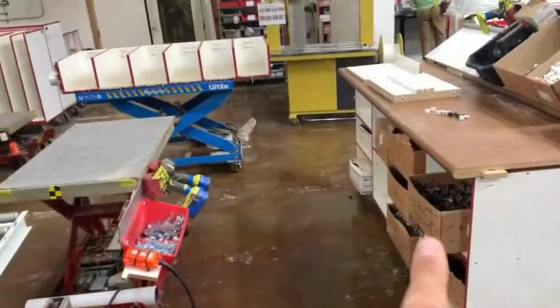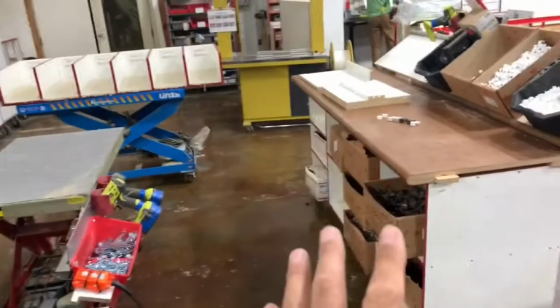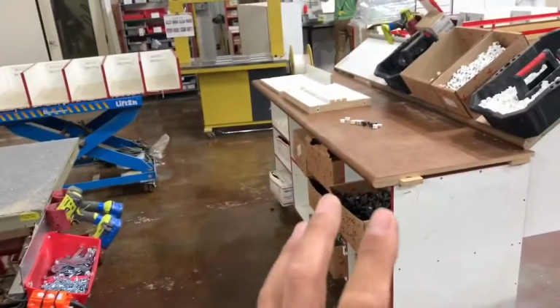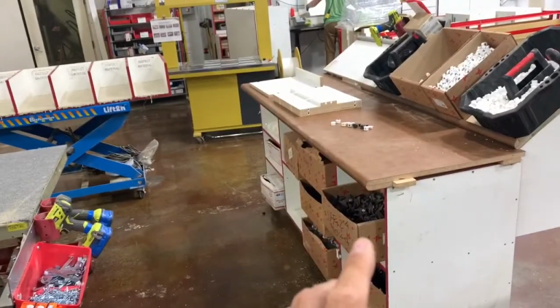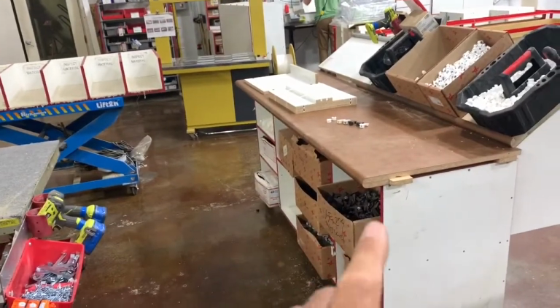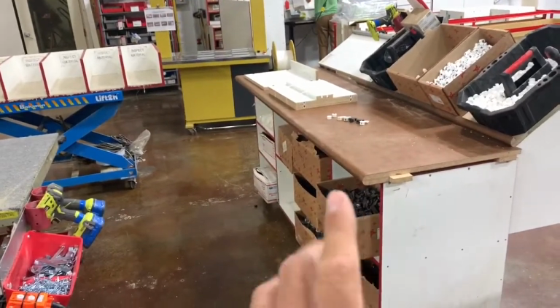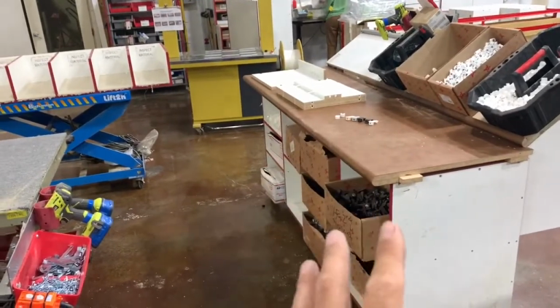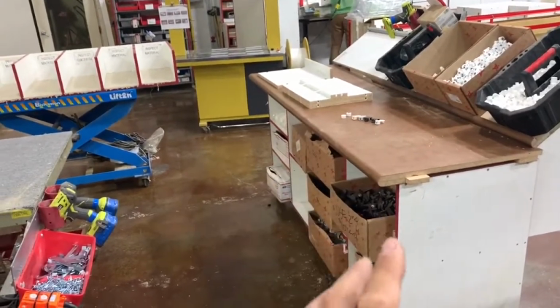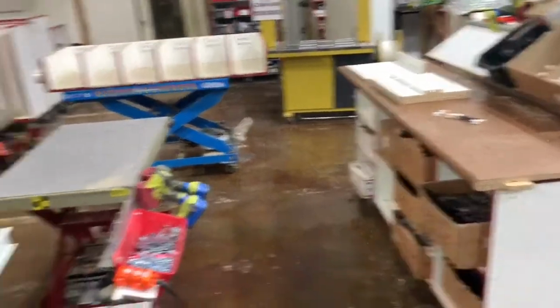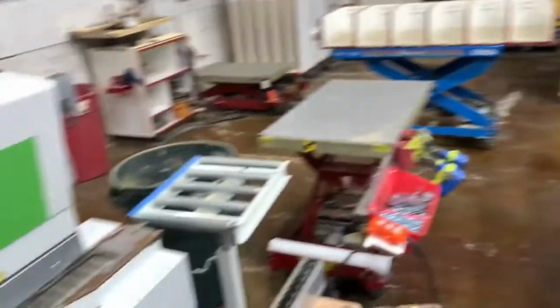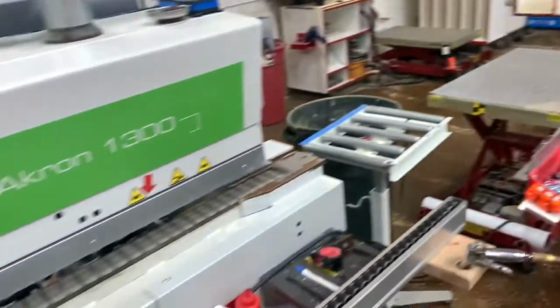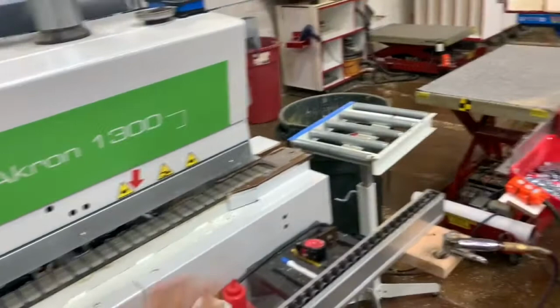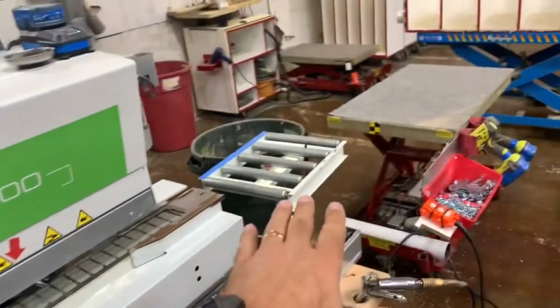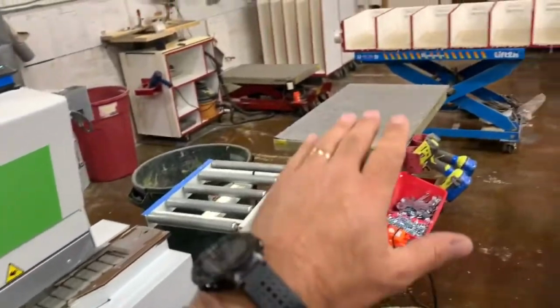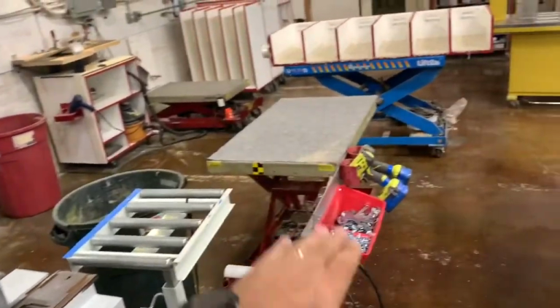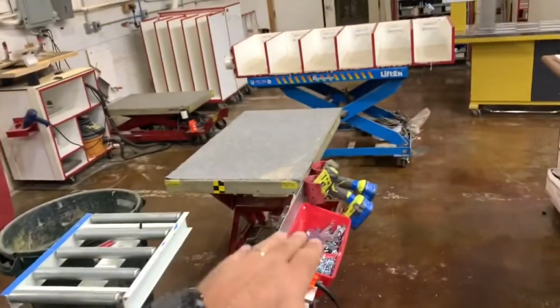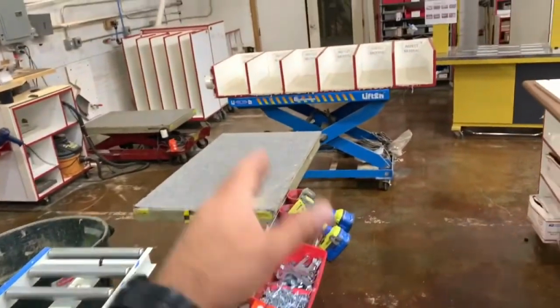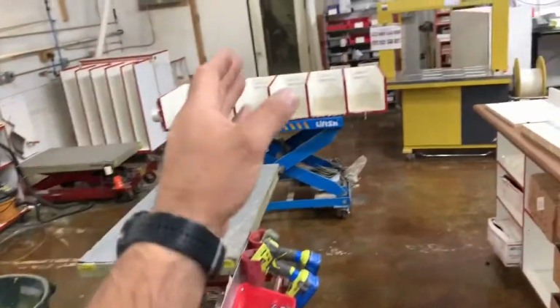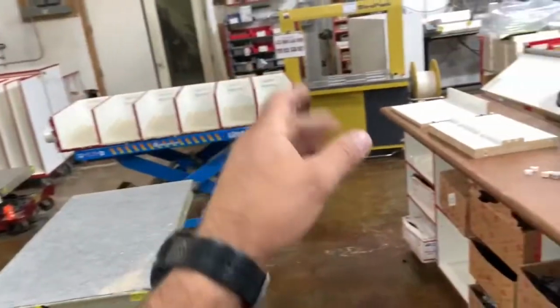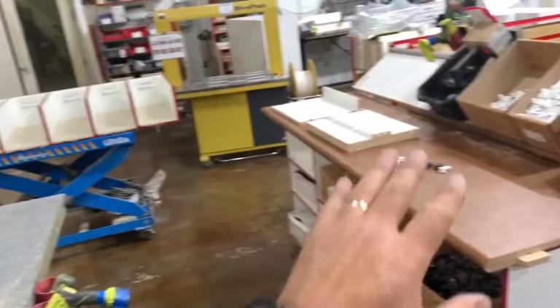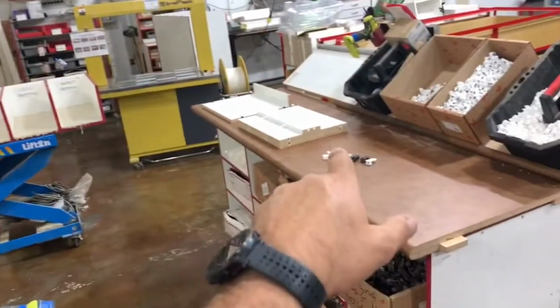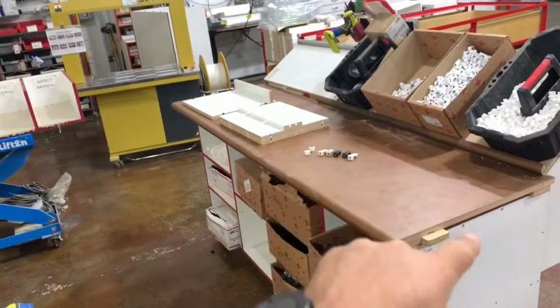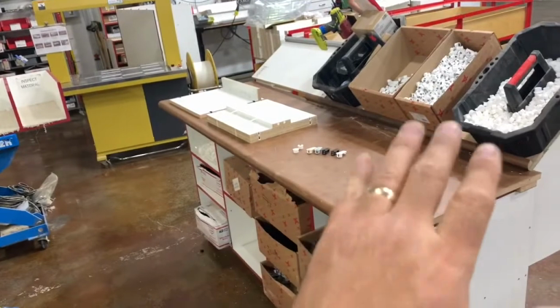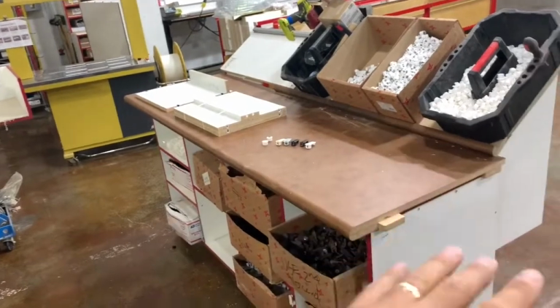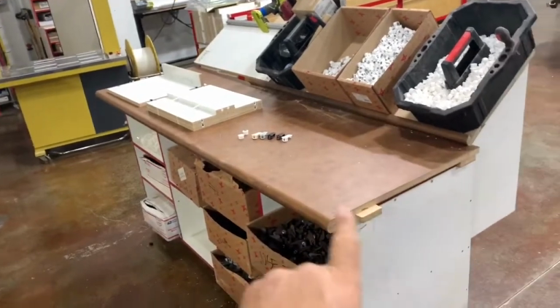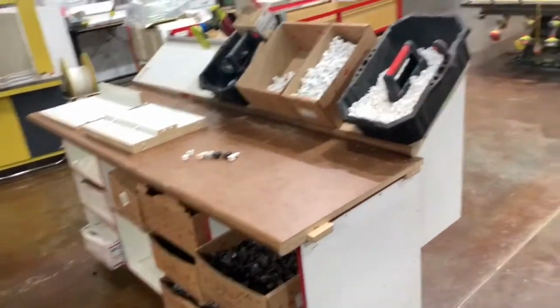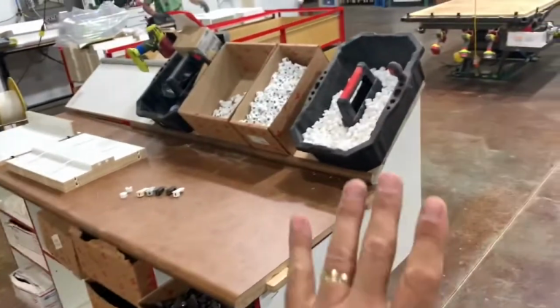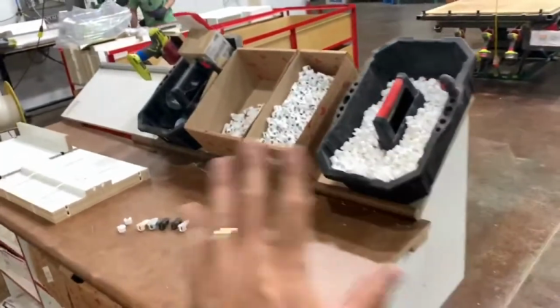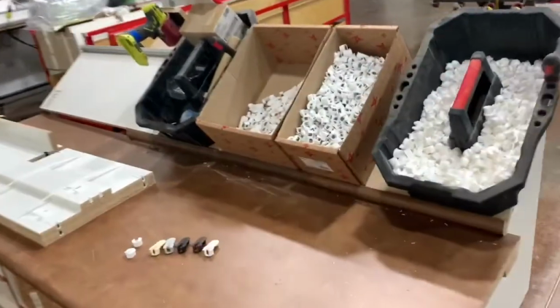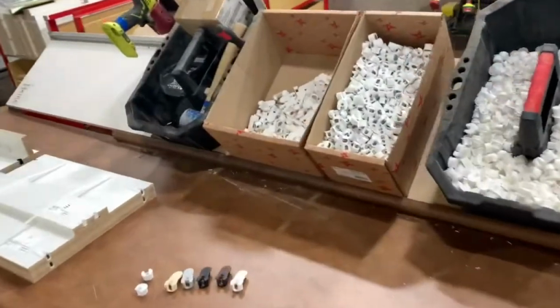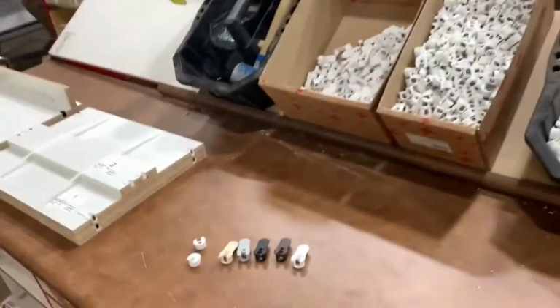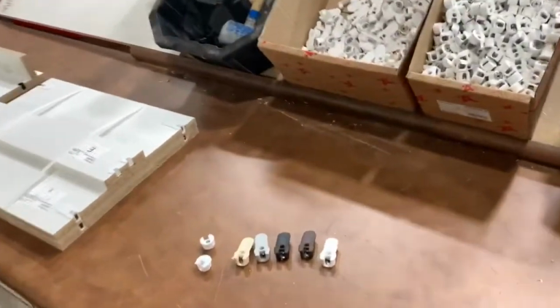We install all of our cam fittings here in the shop. Right as they're coming off the end of the edge bender, we've got an up-down cart that we use. We sort stuff out, and our cam fittings get installed on this table here. We've got them laid out here.